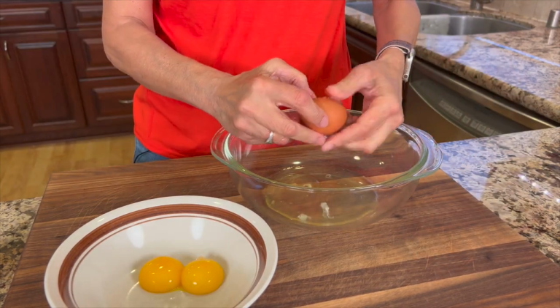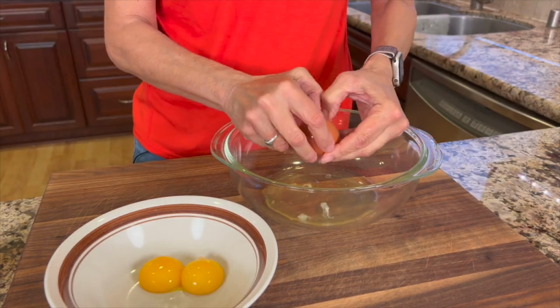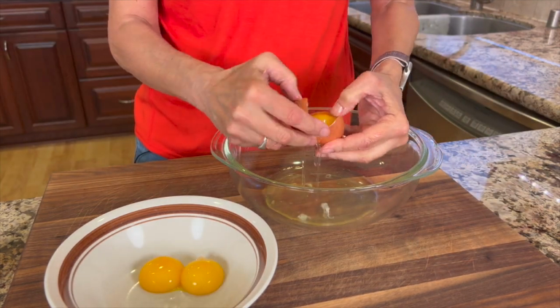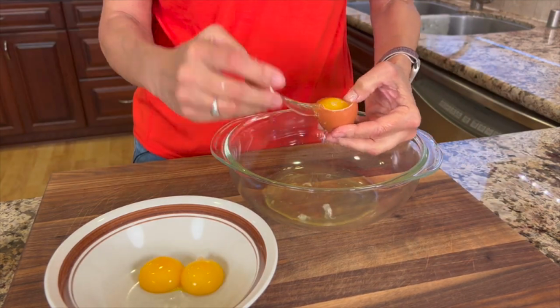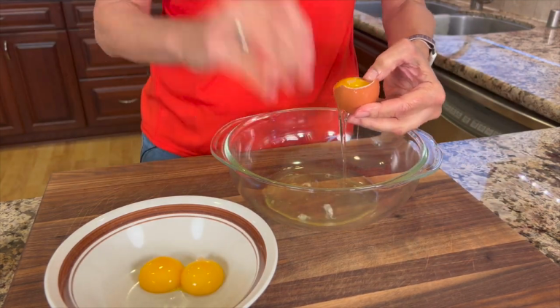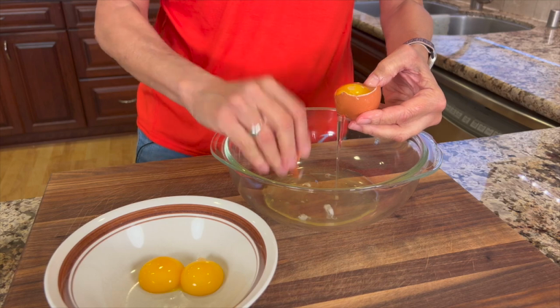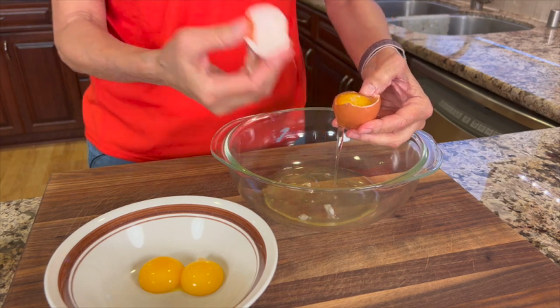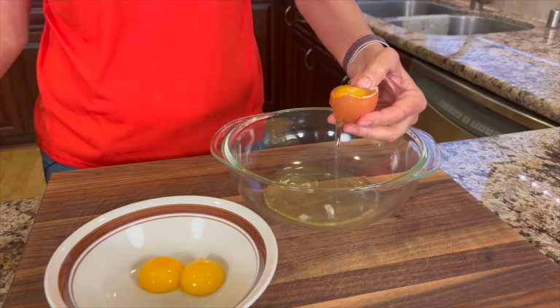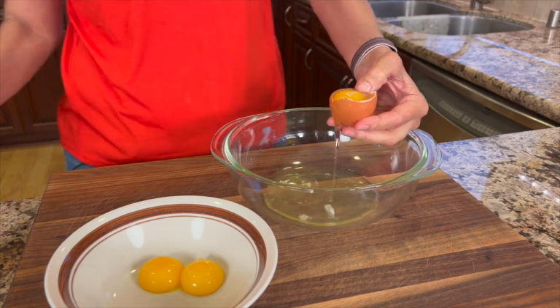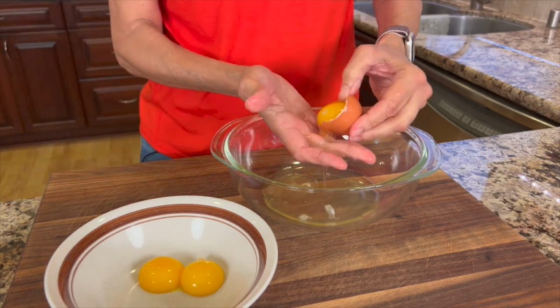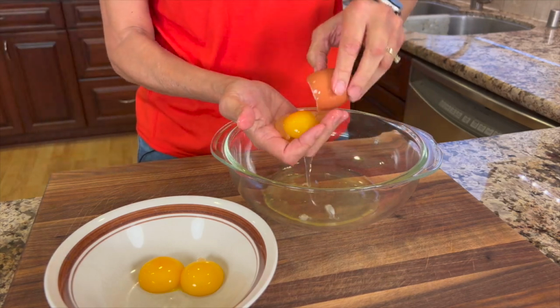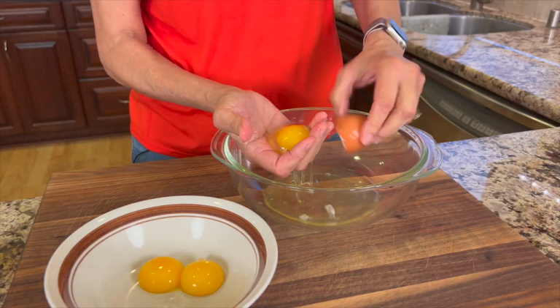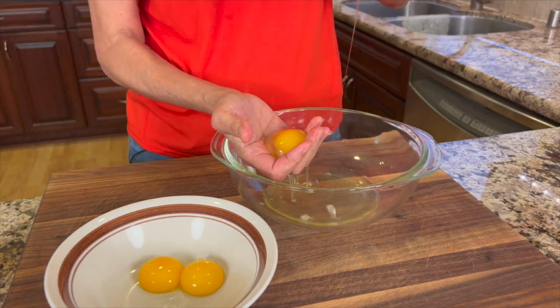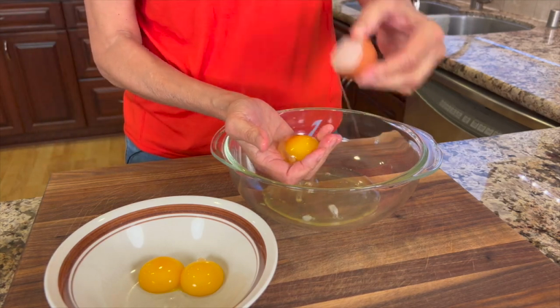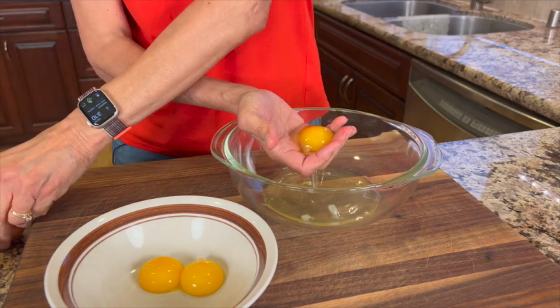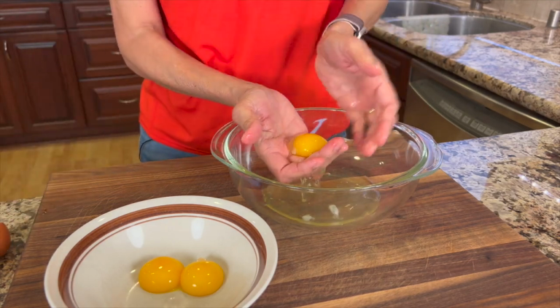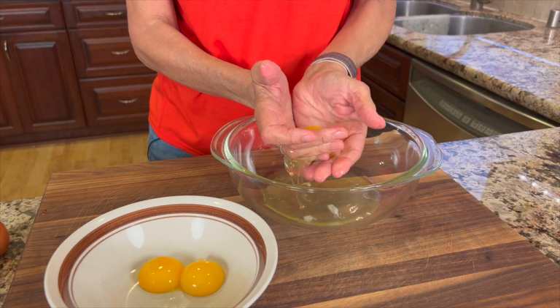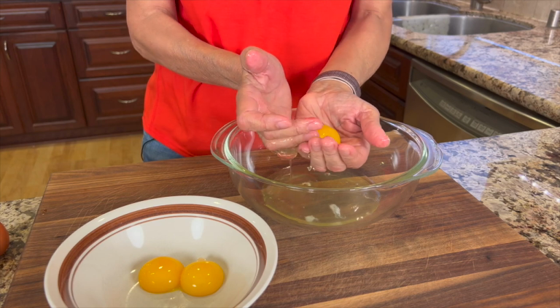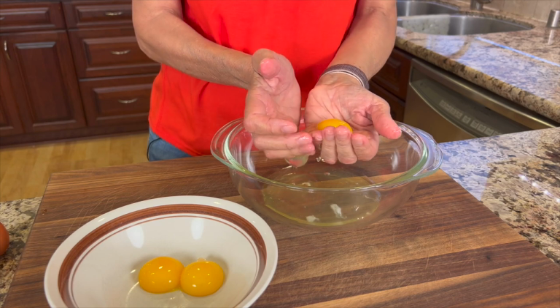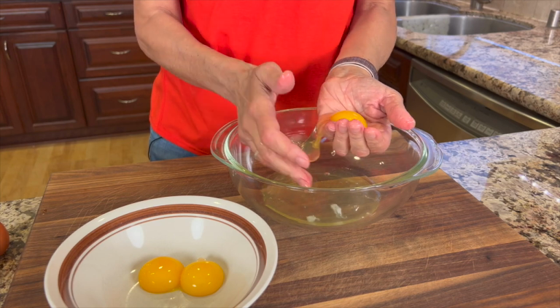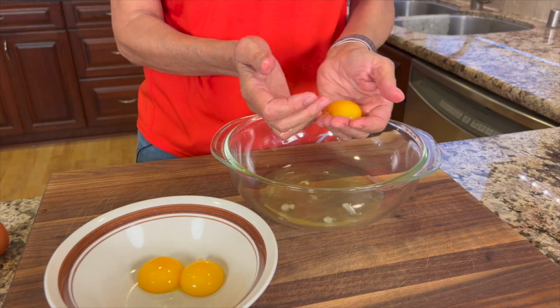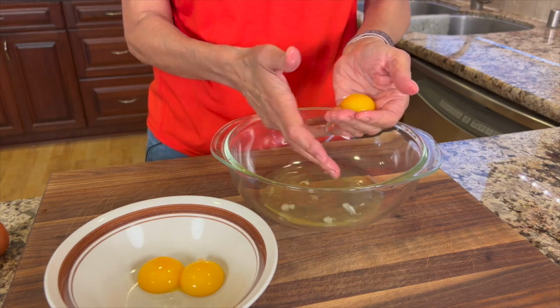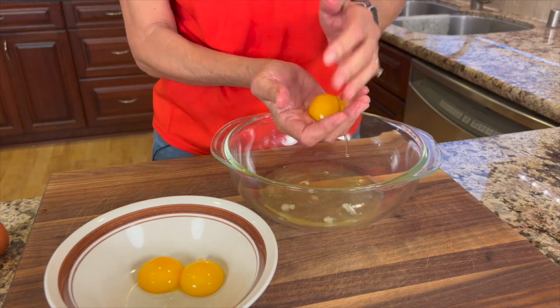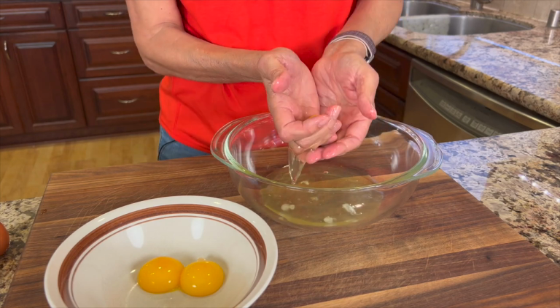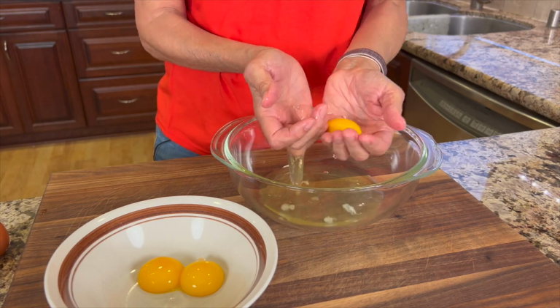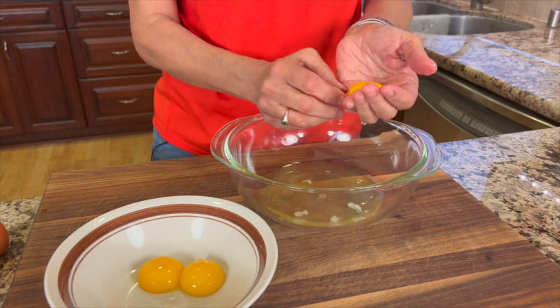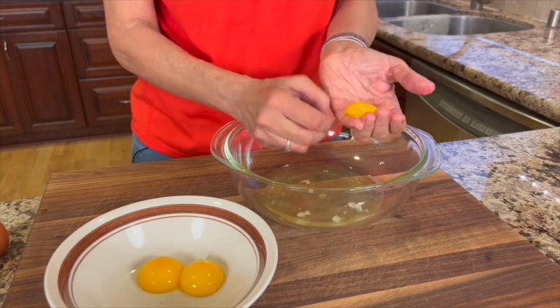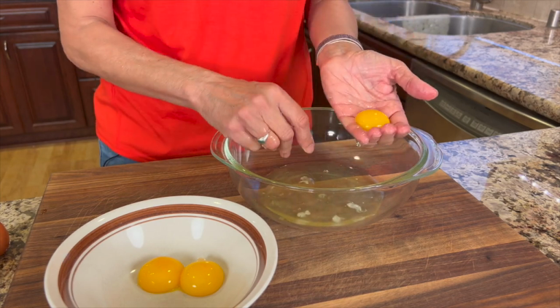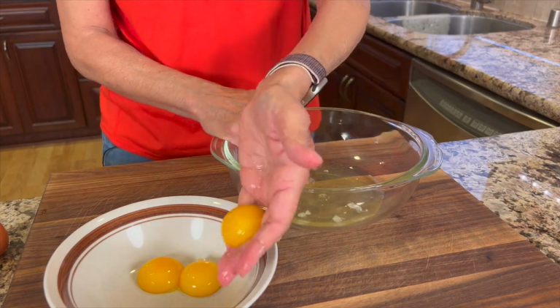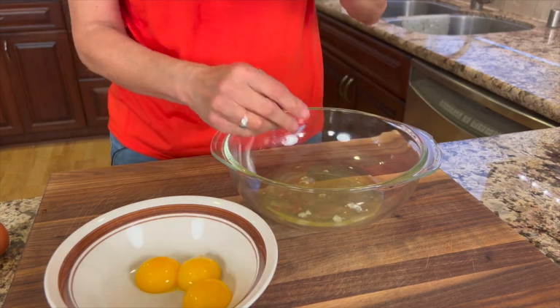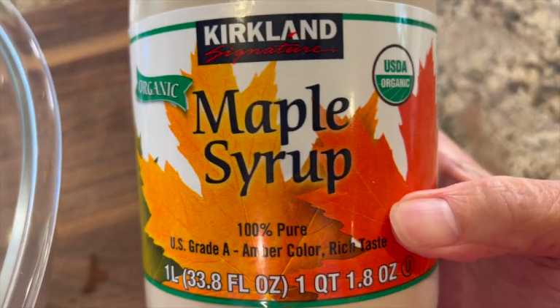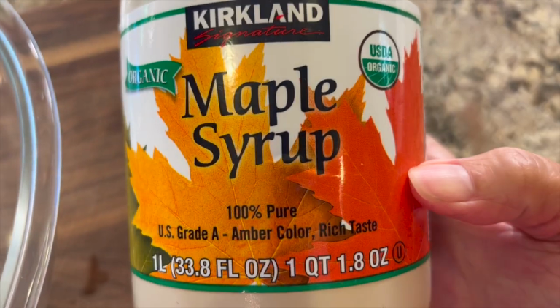One egg yolk did break, but you want to keep it all in the yolk bowl. Just keep tossing the egg back and forth as the egg white drips right through your fingers. We'll set these two bowls aside.